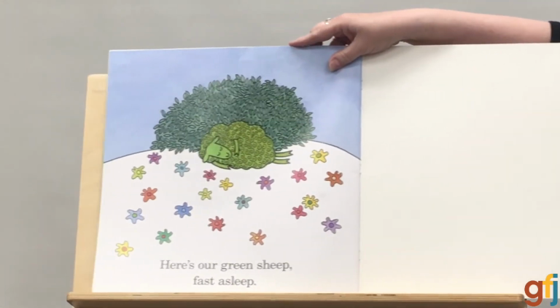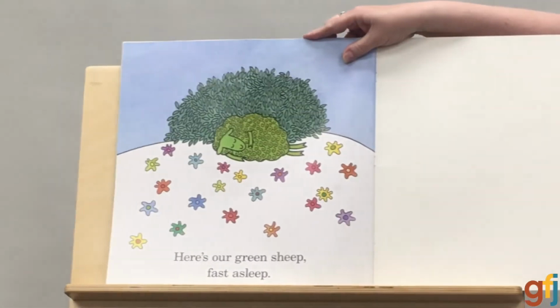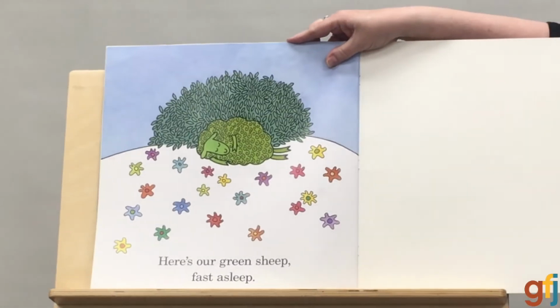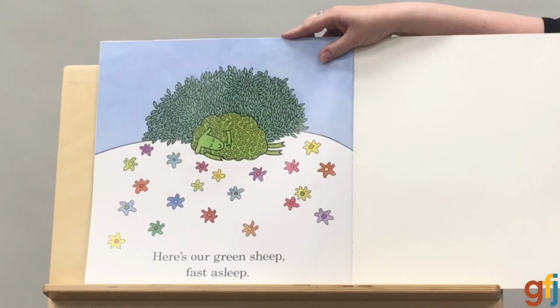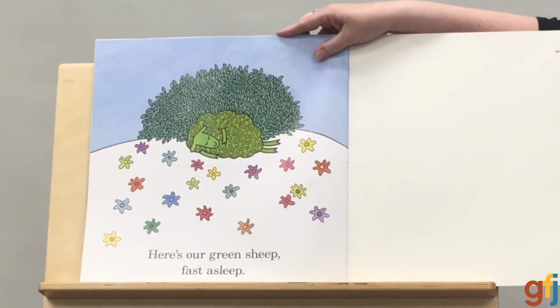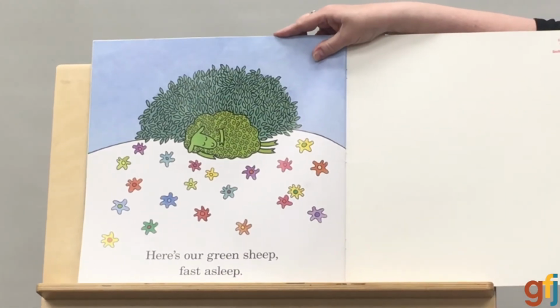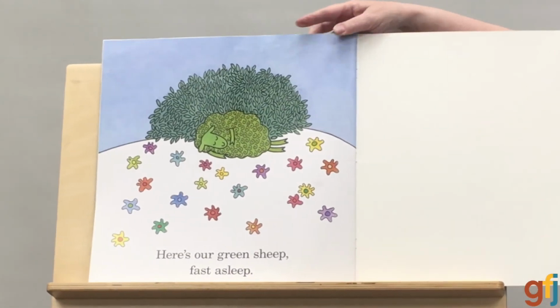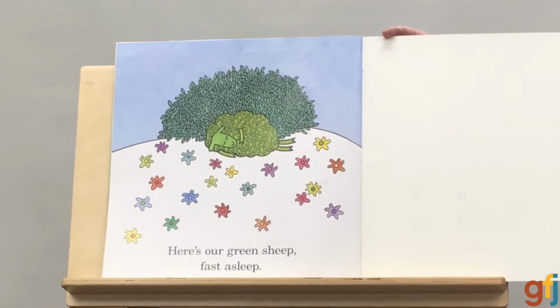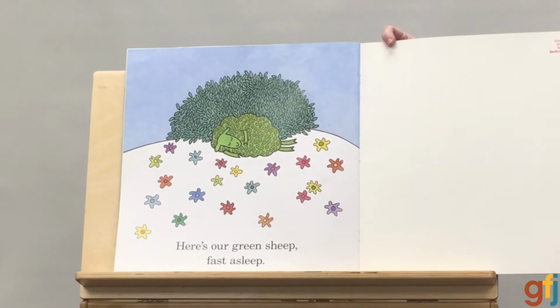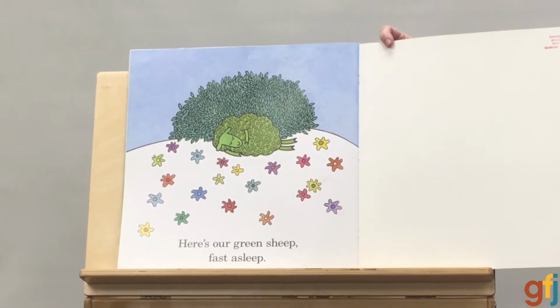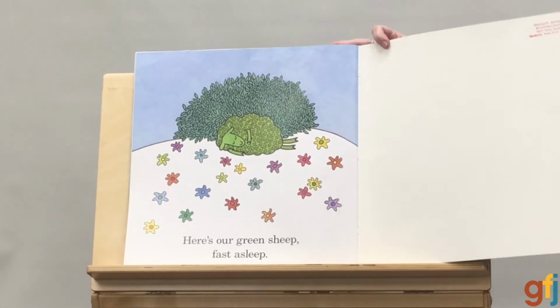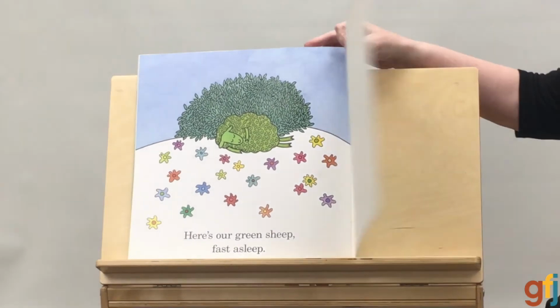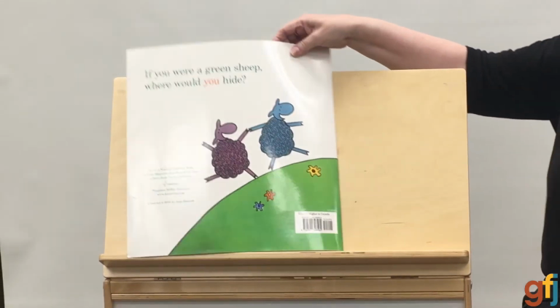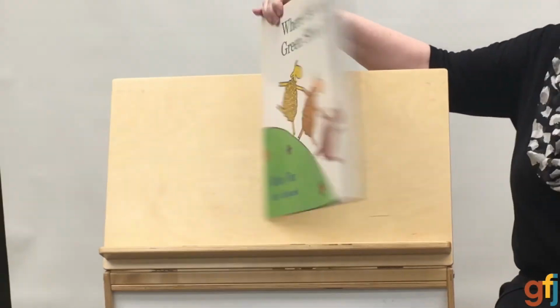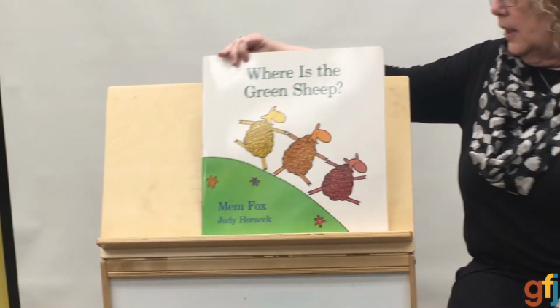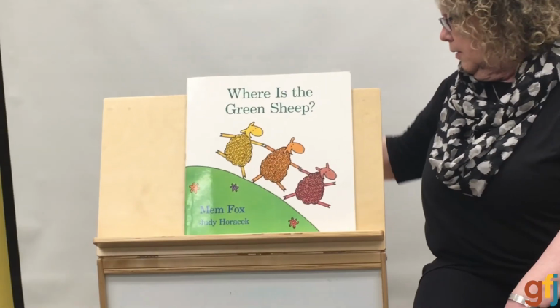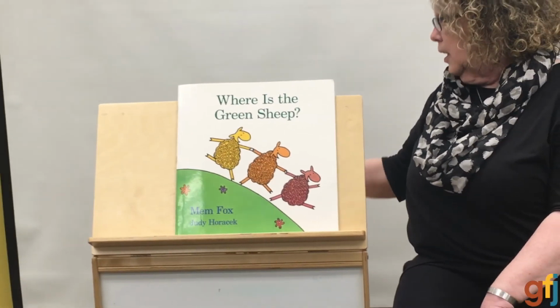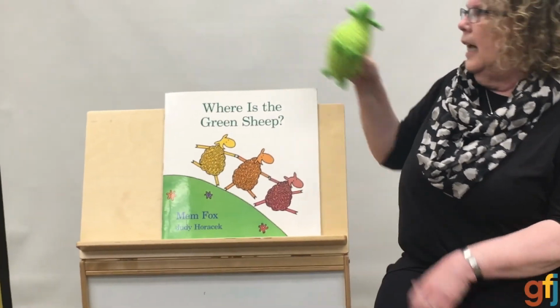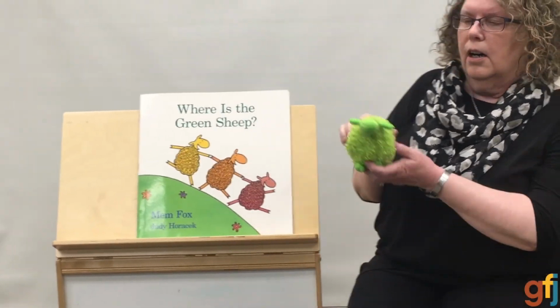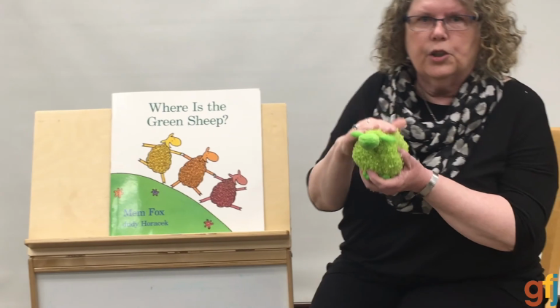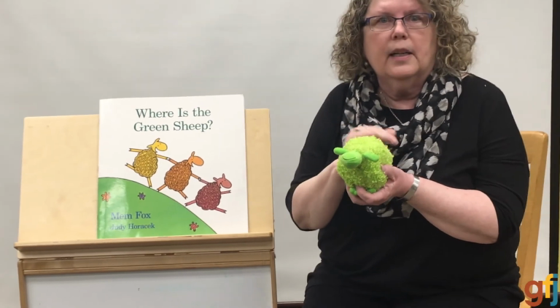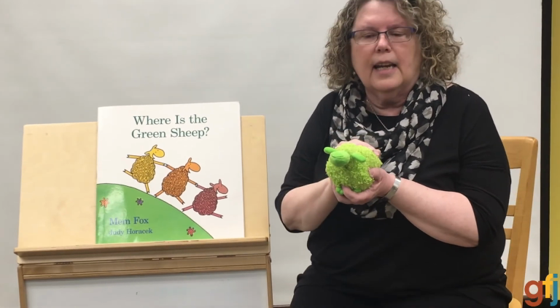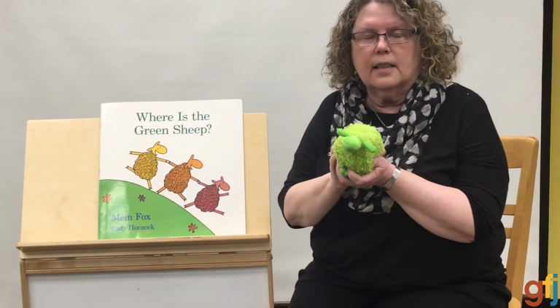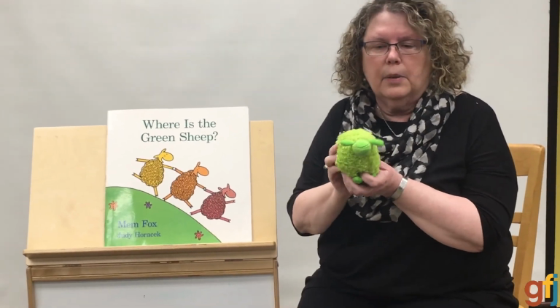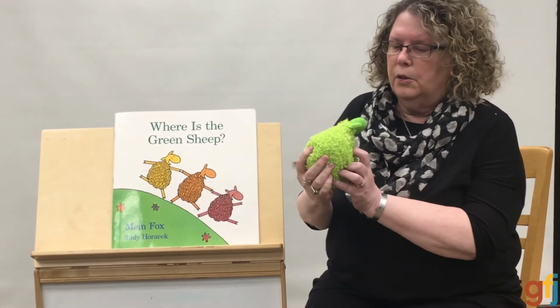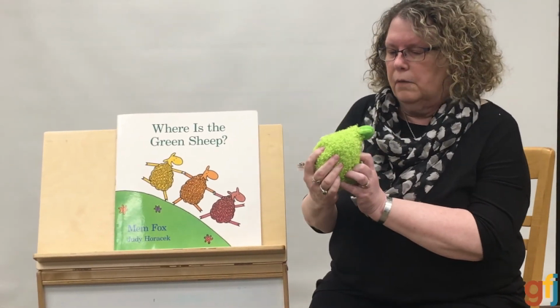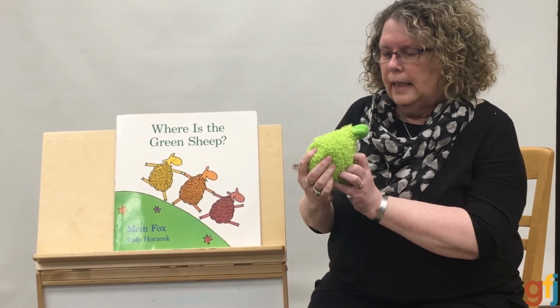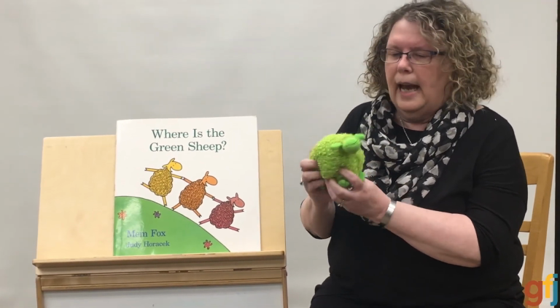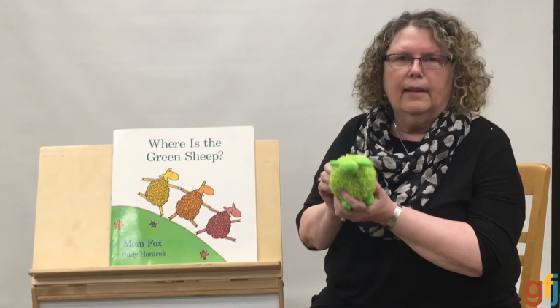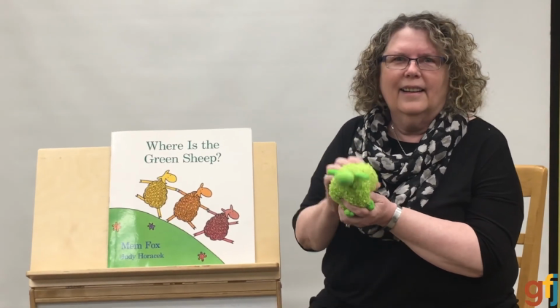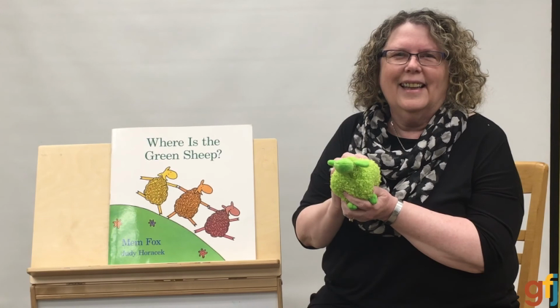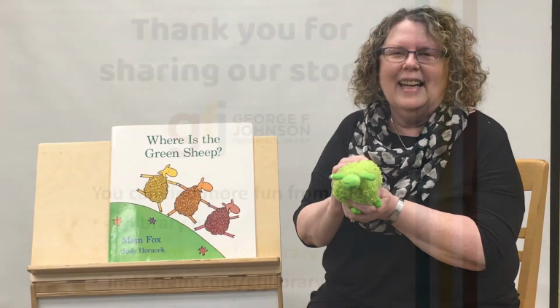Here's our green sheep — fast asleep. Oh my goodness. All that activity going on around her, and our green sheep stayed asleep. You must have really needed a nap. The end.